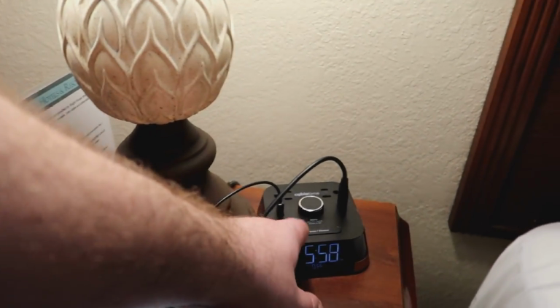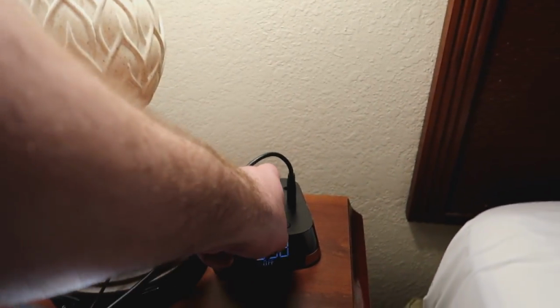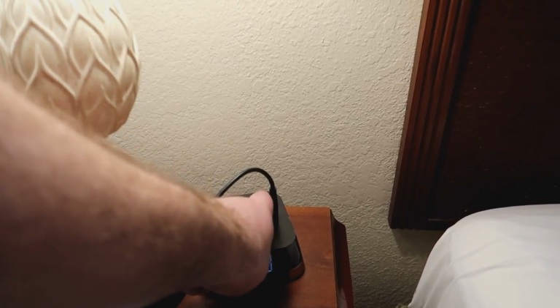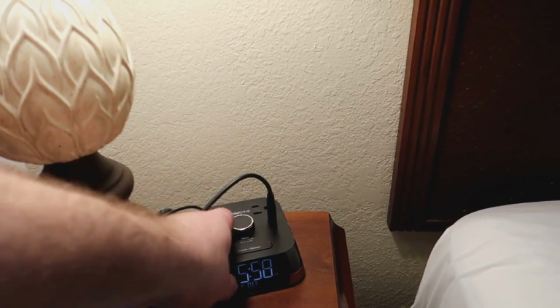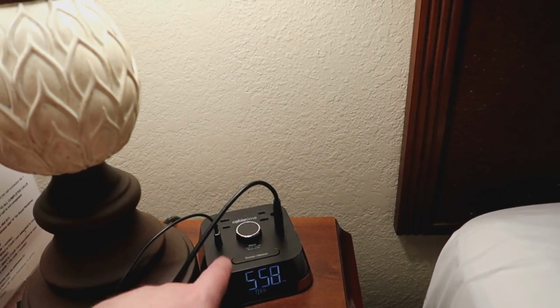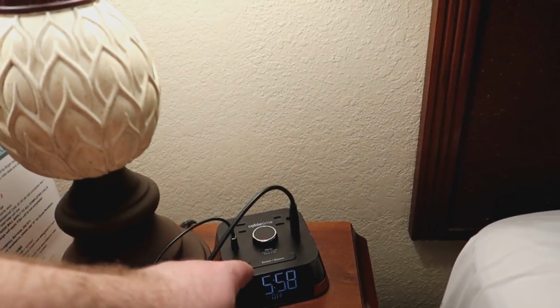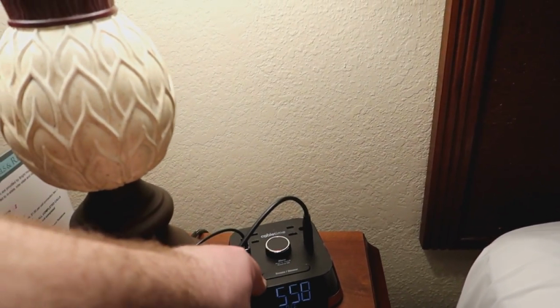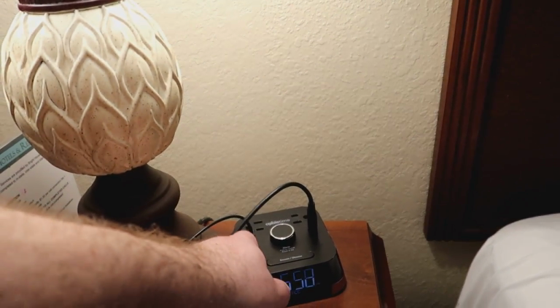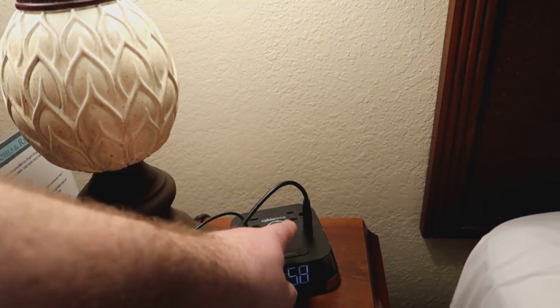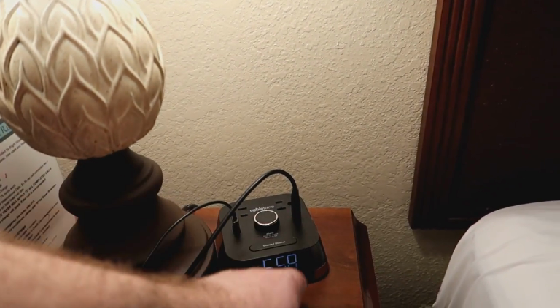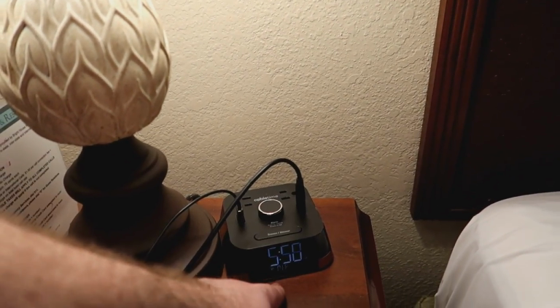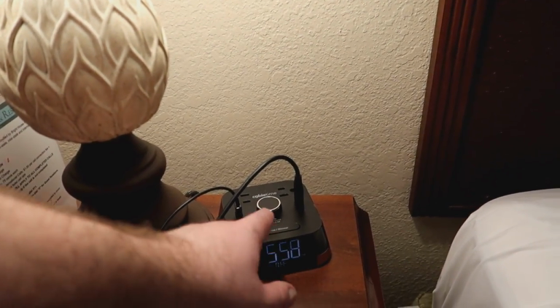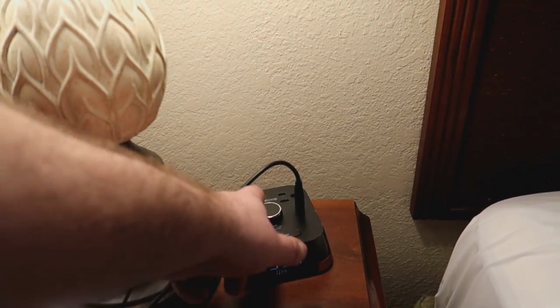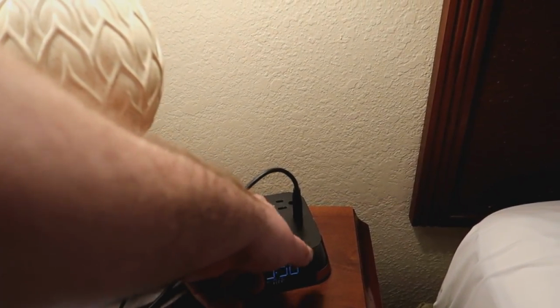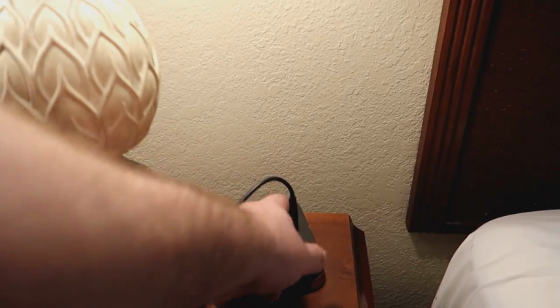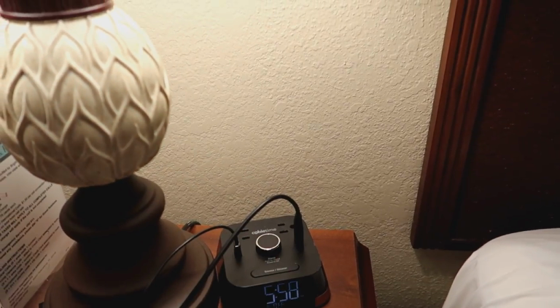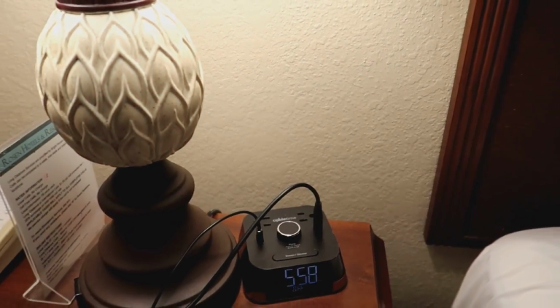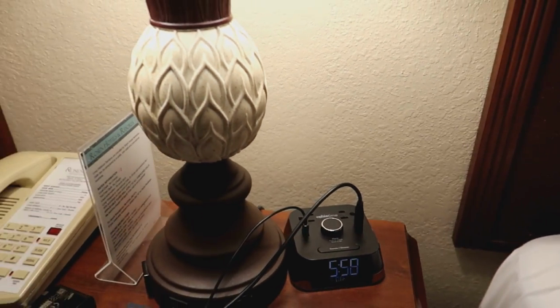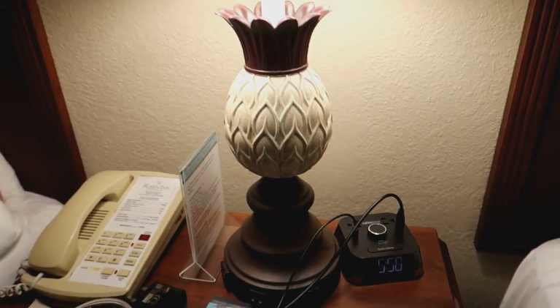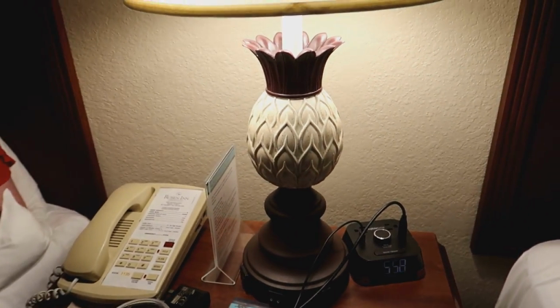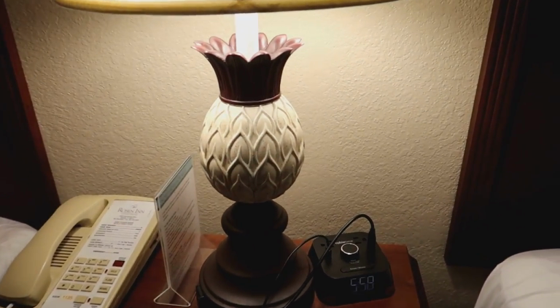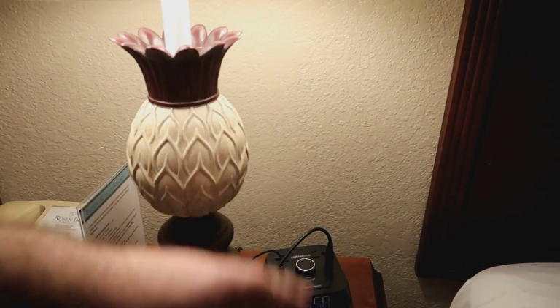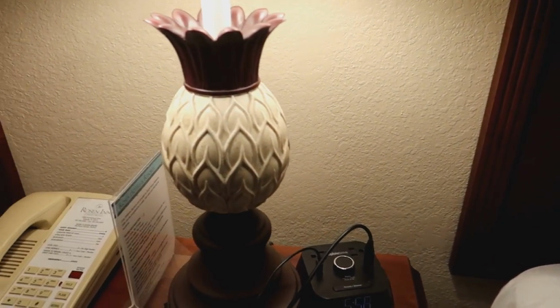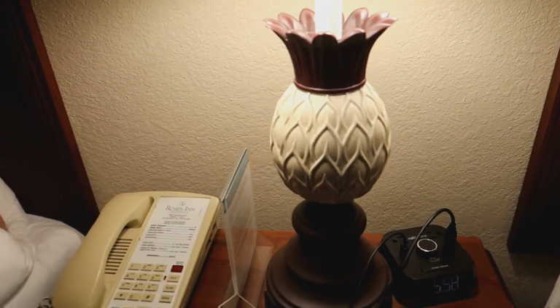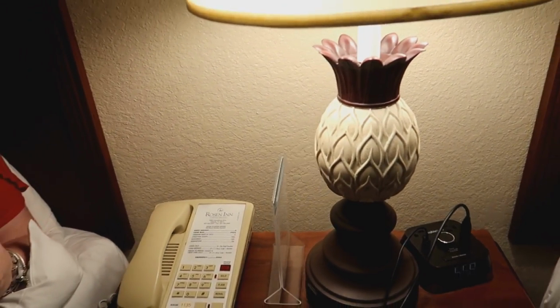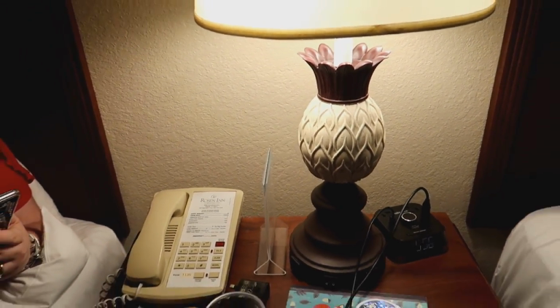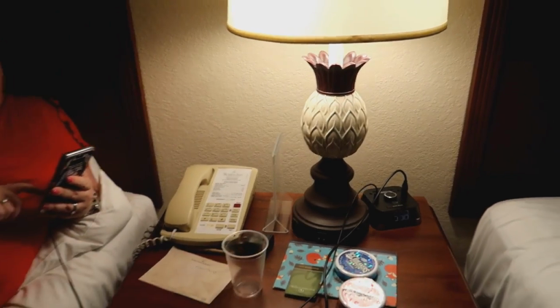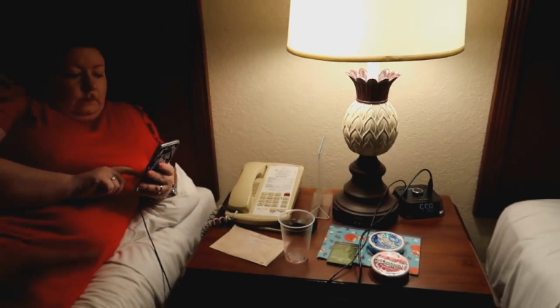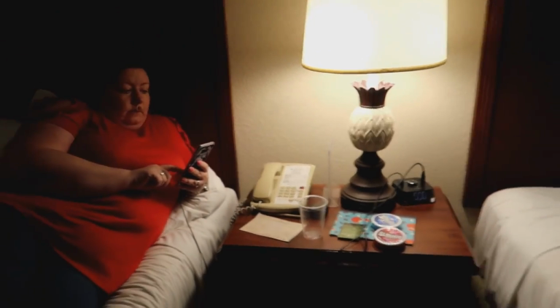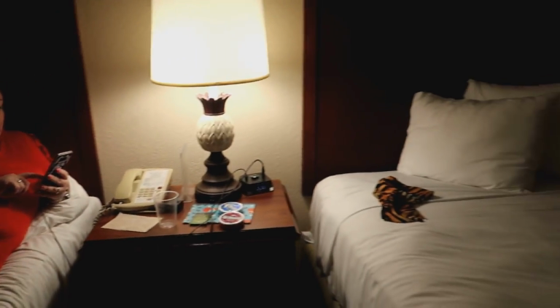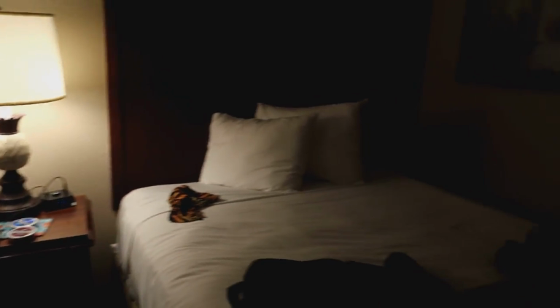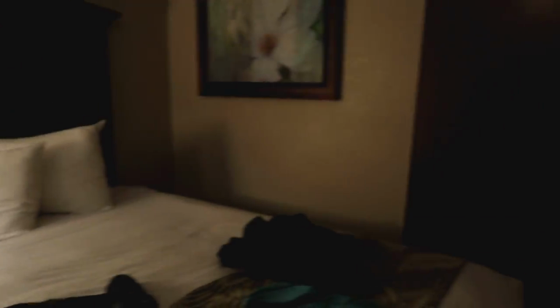The lamps again have sockets in them — these are new this year. We have an alarm clock here with two USB ports and two US regular plugs on there. Phone to reception should we wish to.